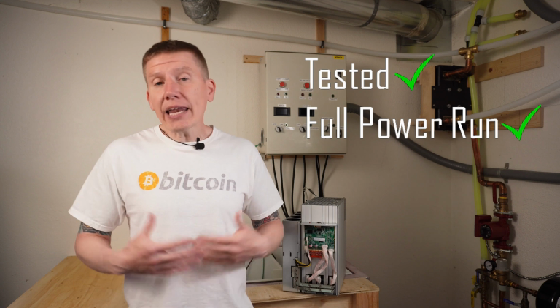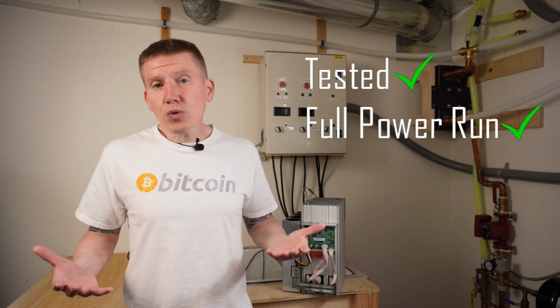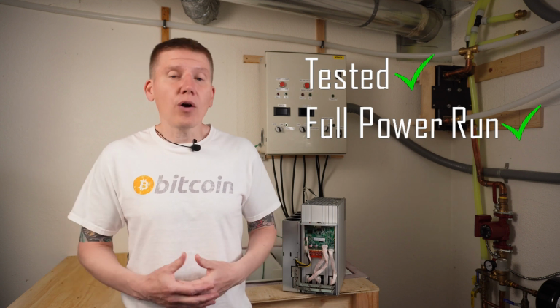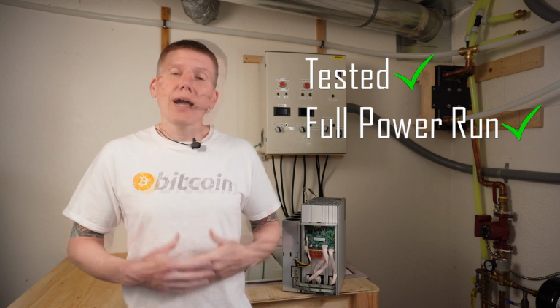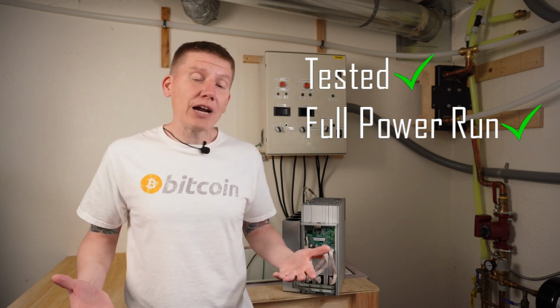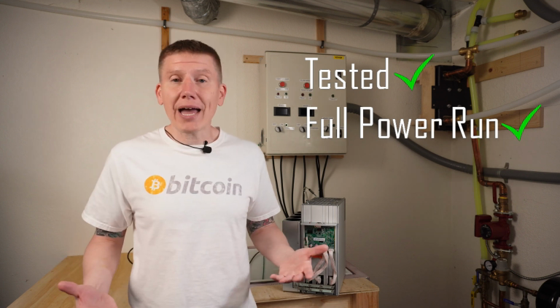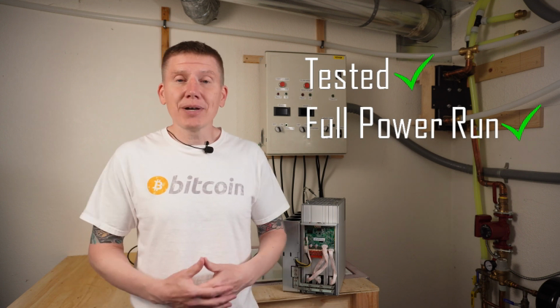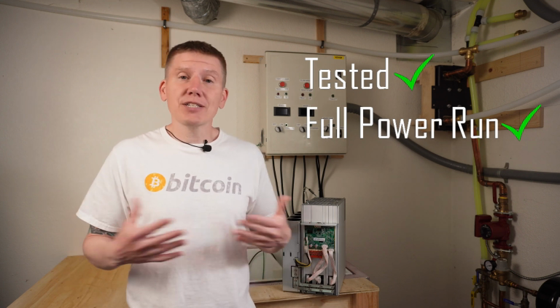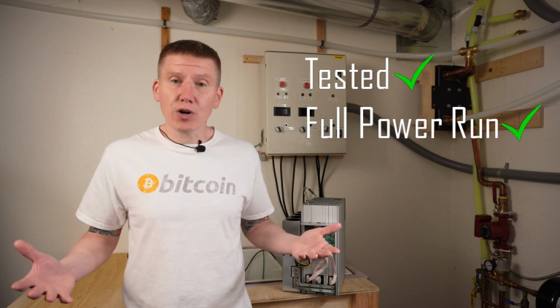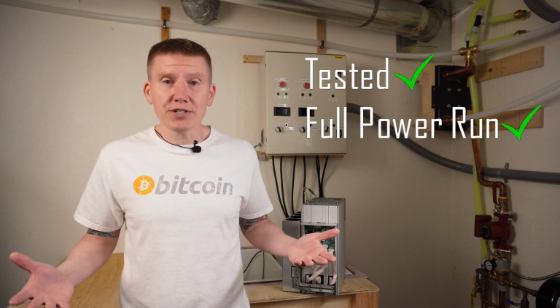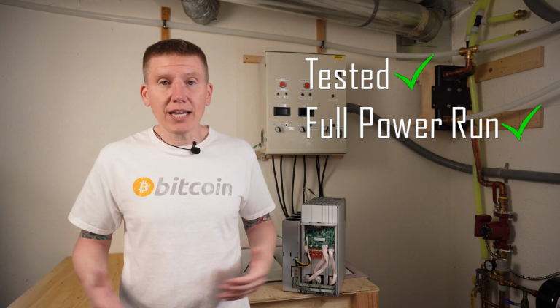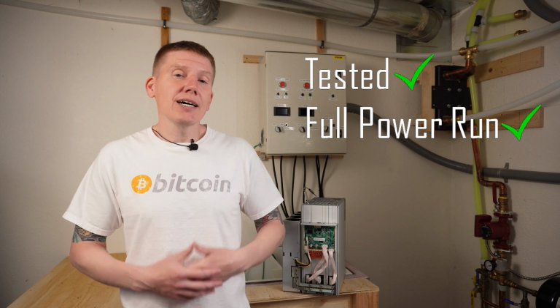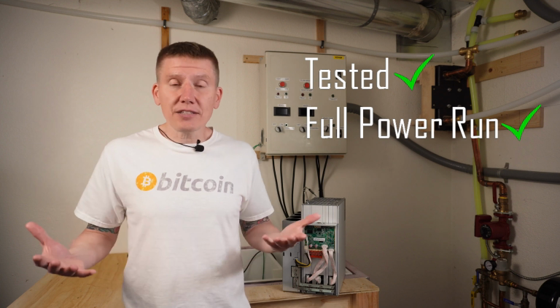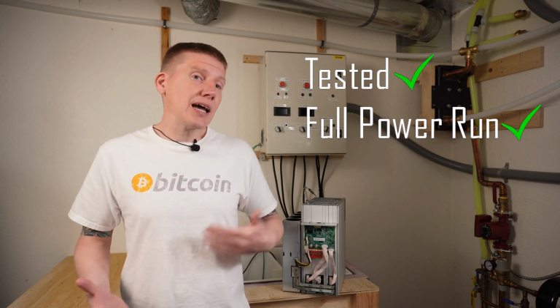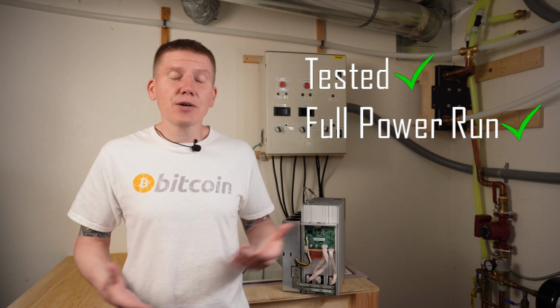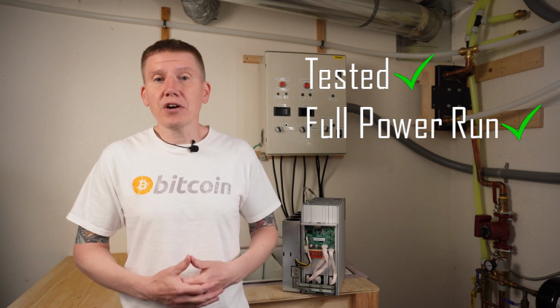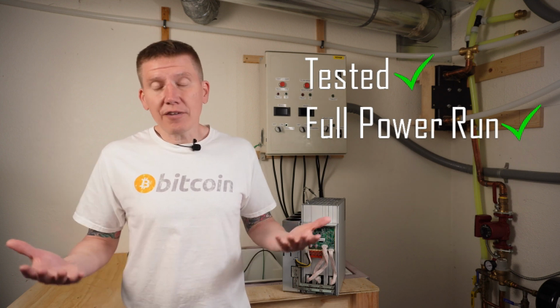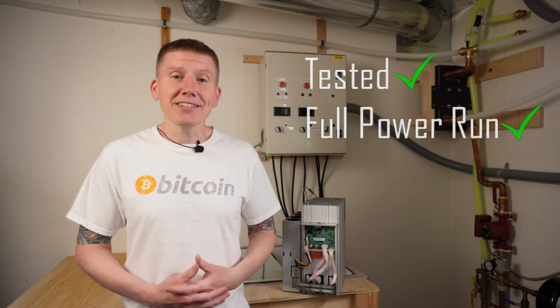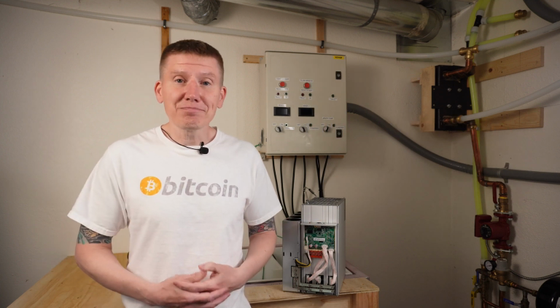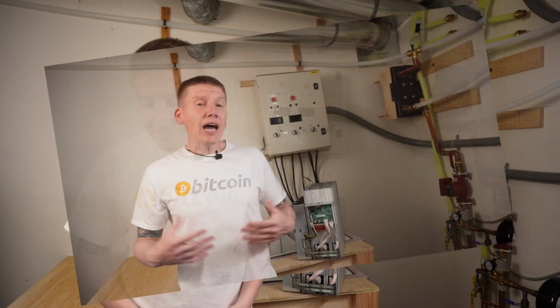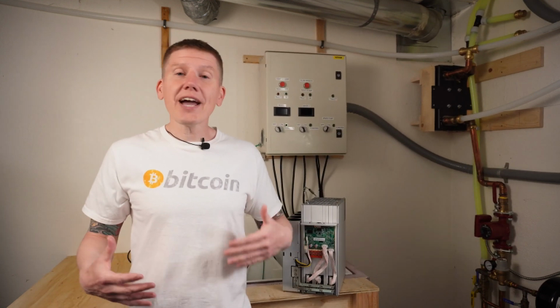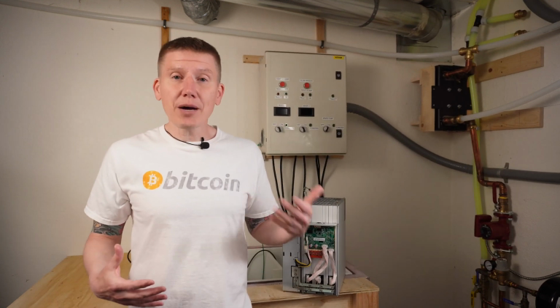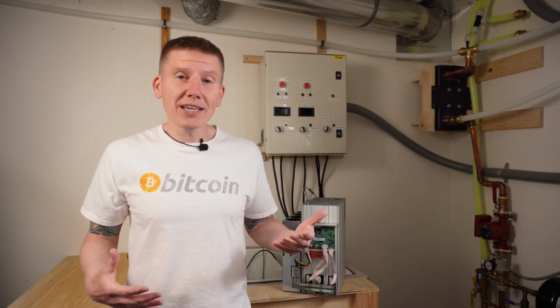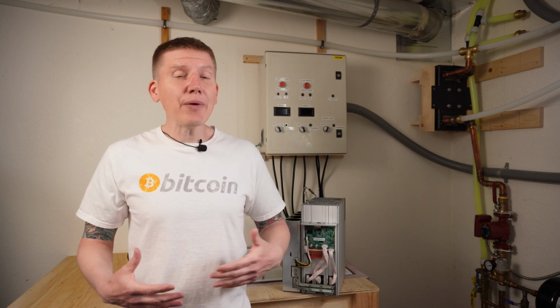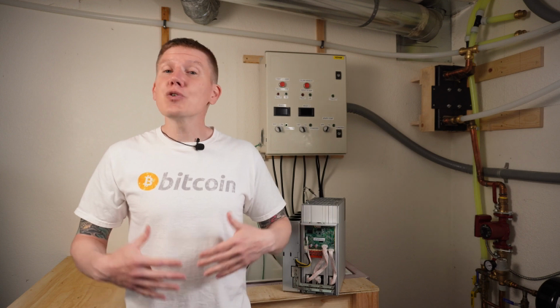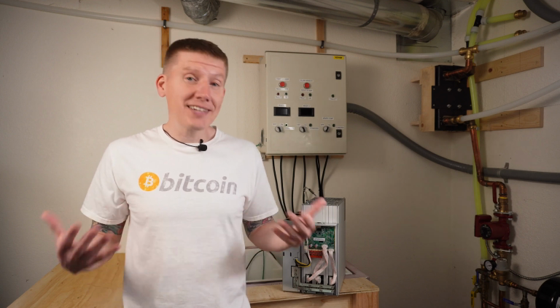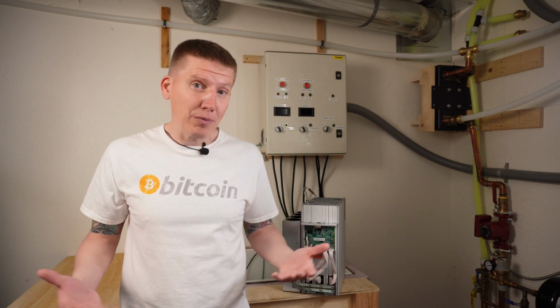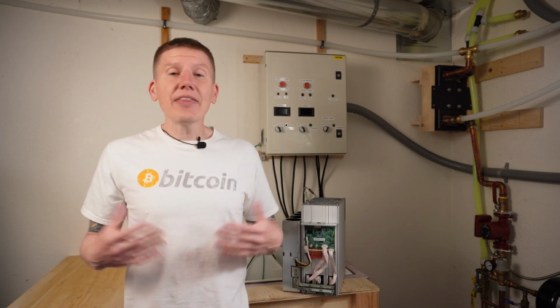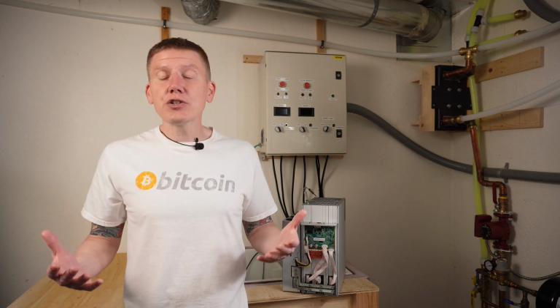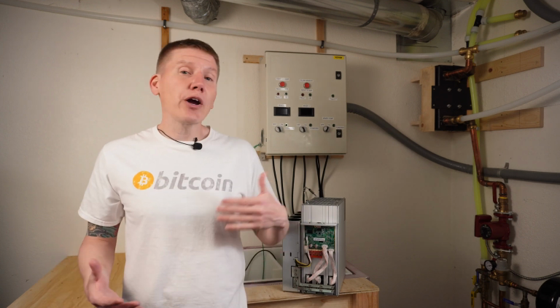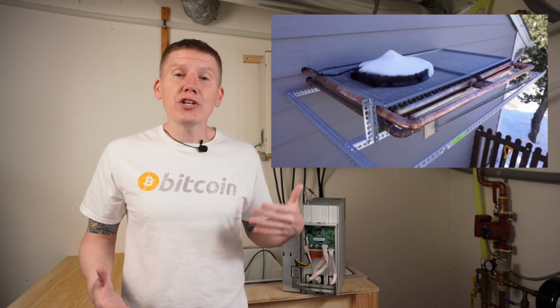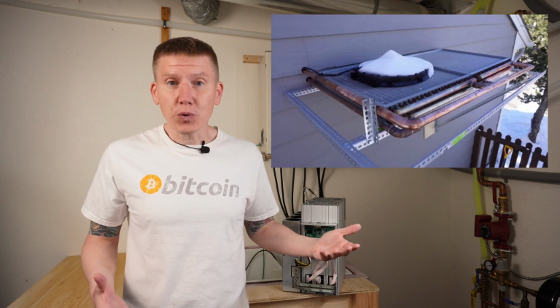And it worked really well. I powered everything back up. My system worked great for several days. That's a fix I'm going to stick with here for my design. Once I had everything up and running, I ran into my second problem, and that has to do with my homemade dry cooler.